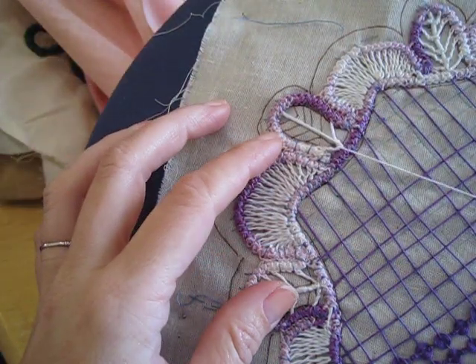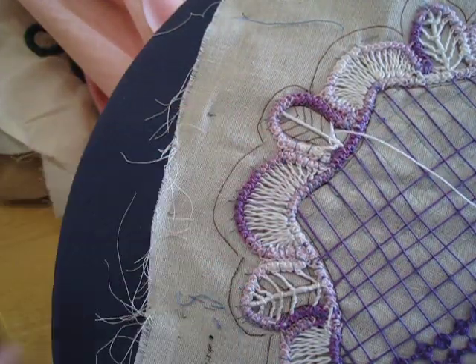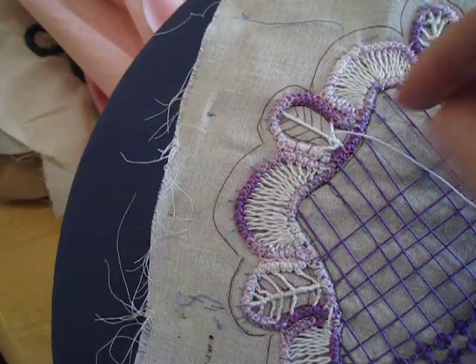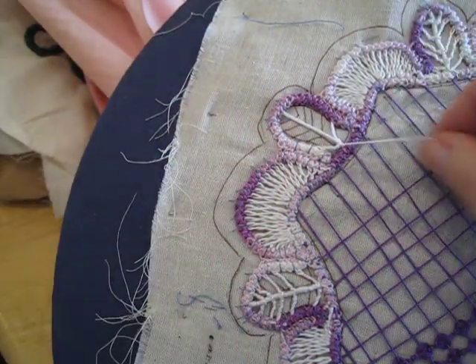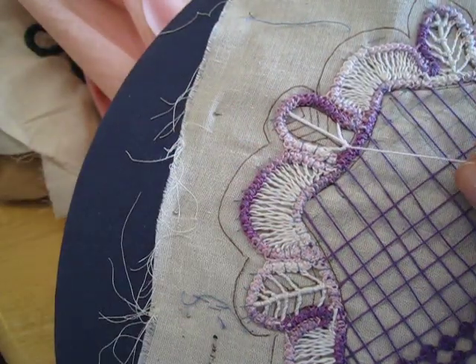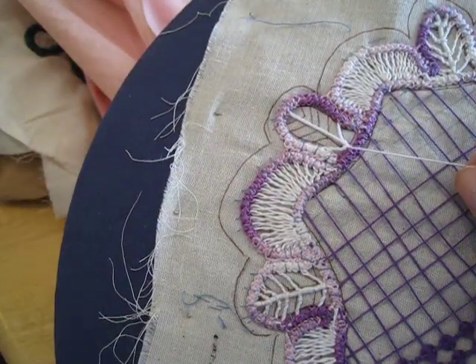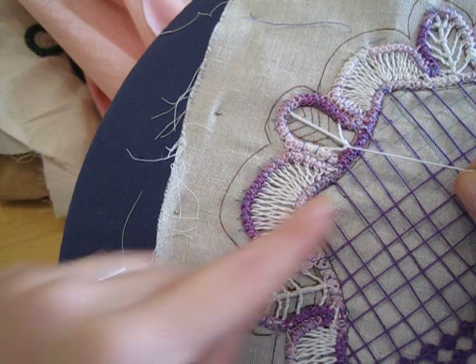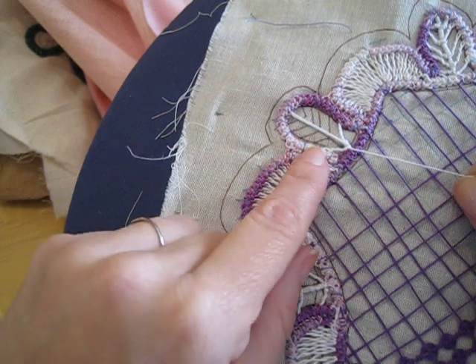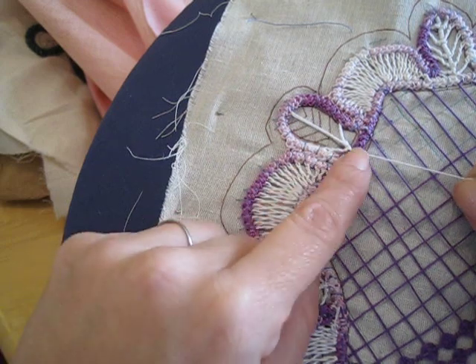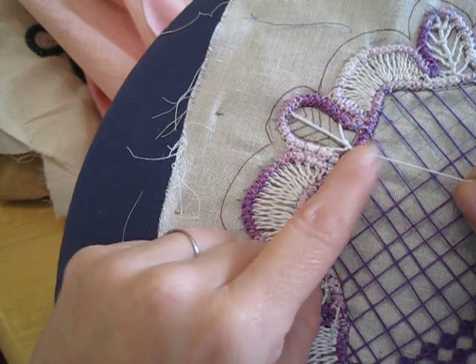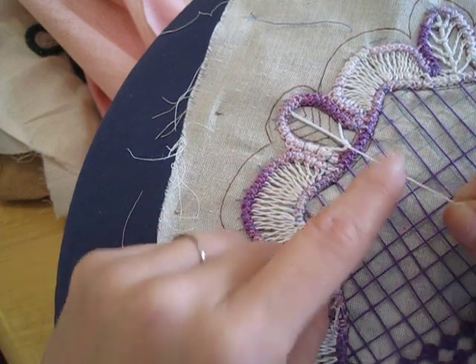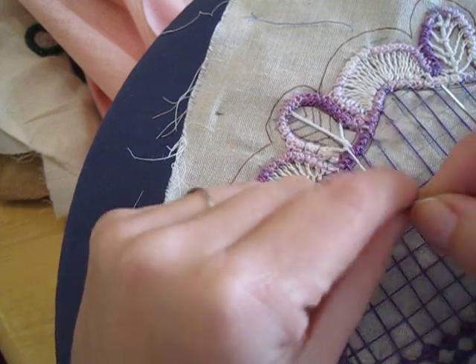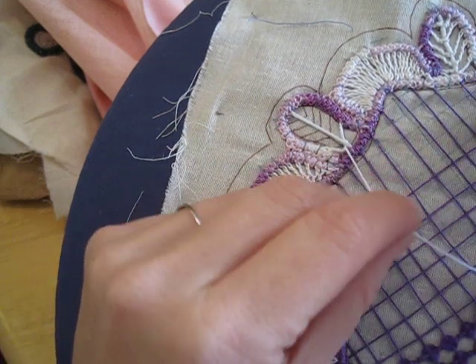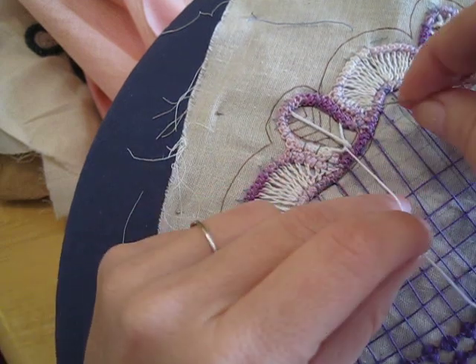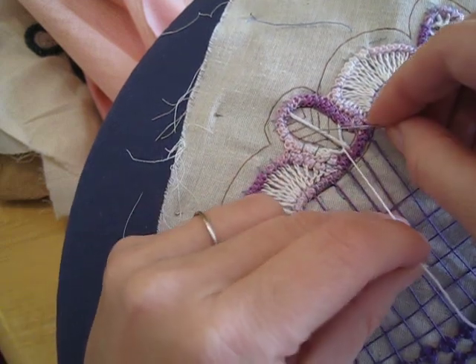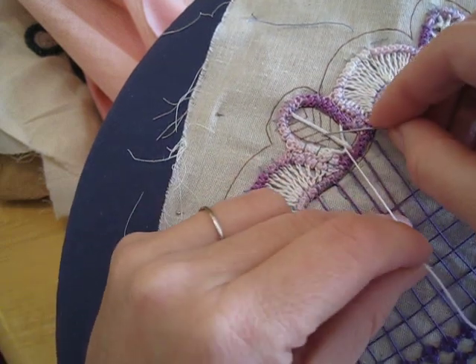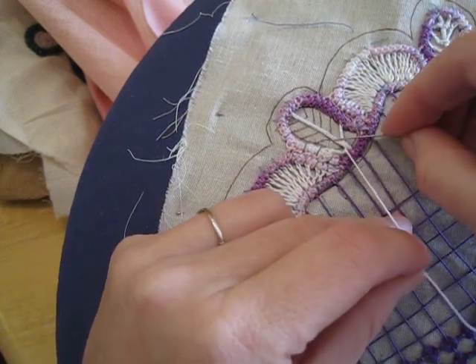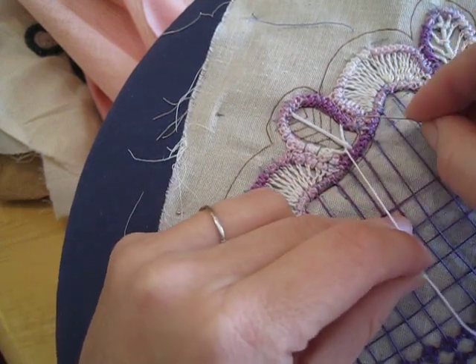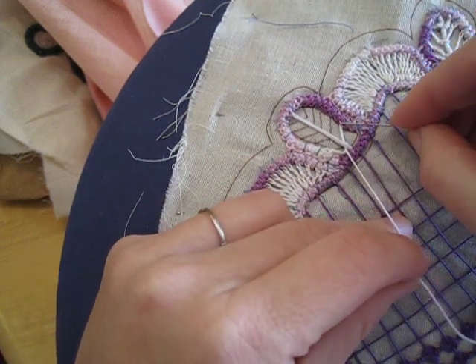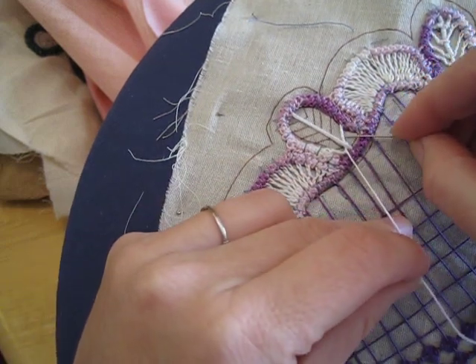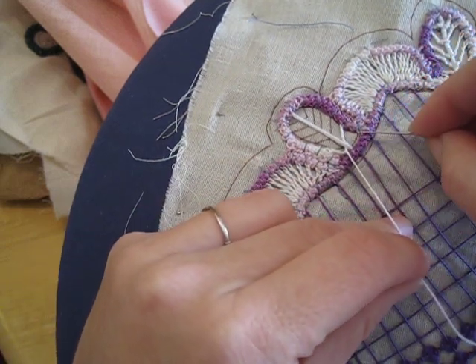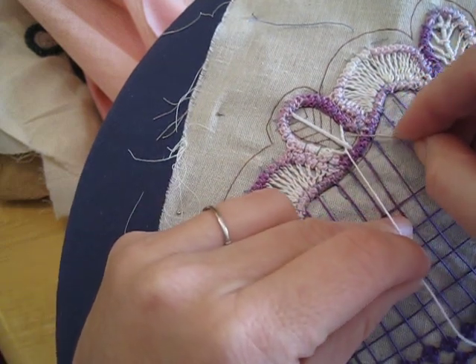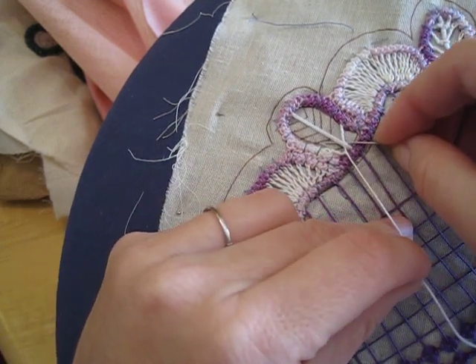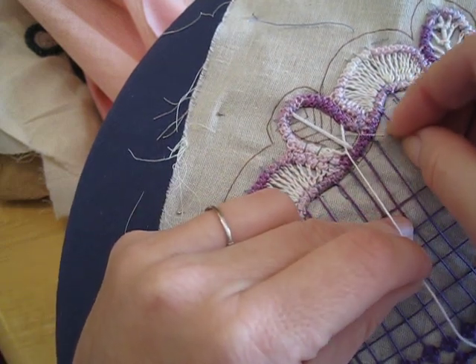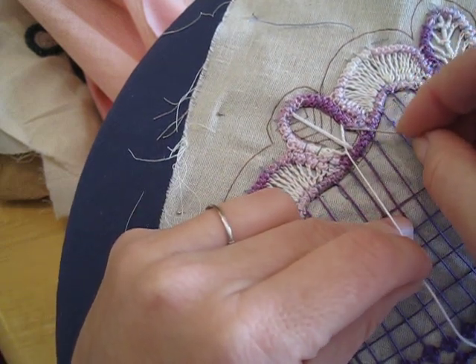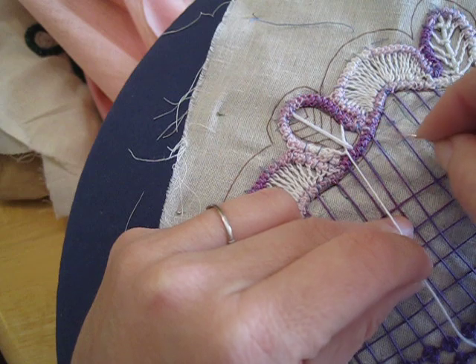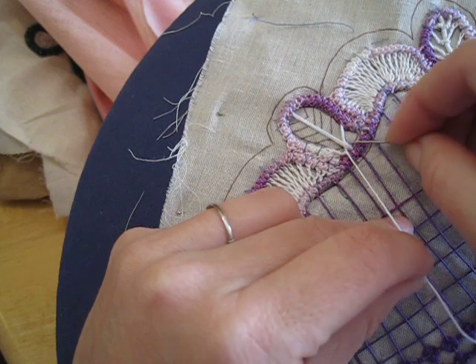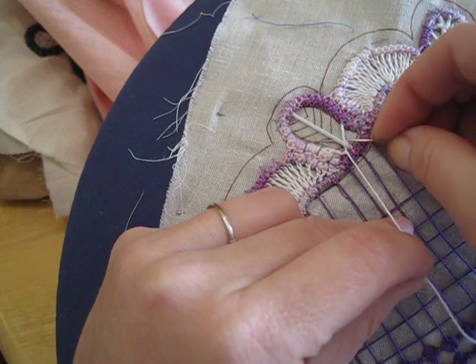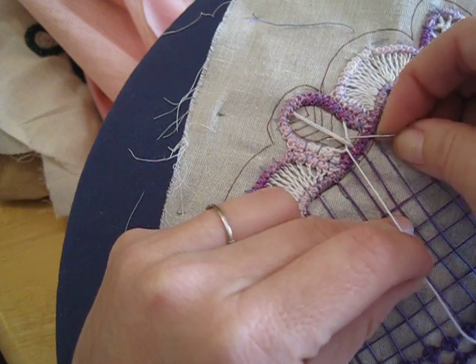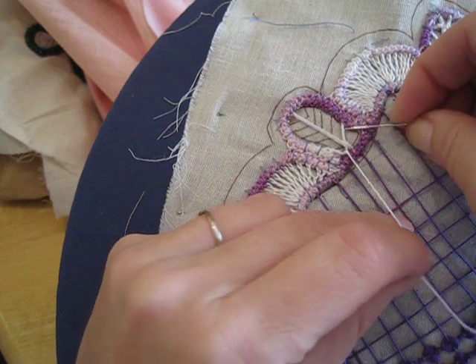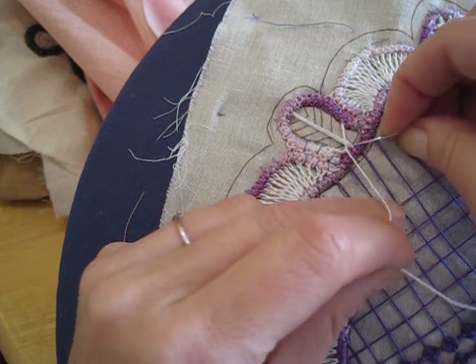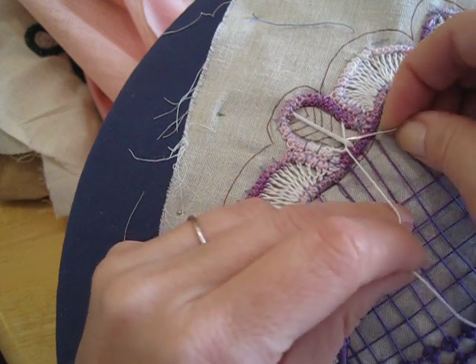When I get back to the end of it, when I've done the three loops, I'm going to go over this thread, over that thread, and then come around through the back of them.